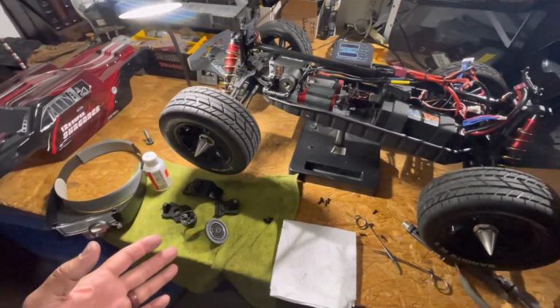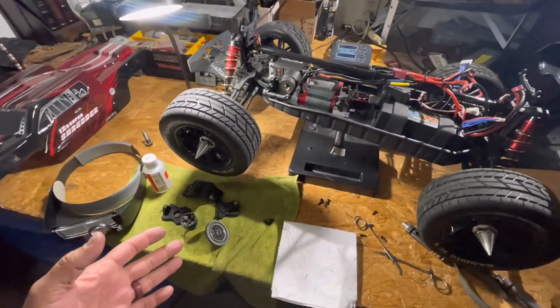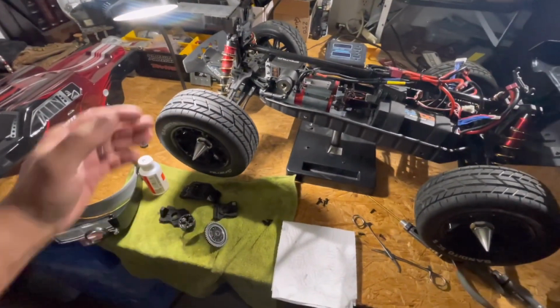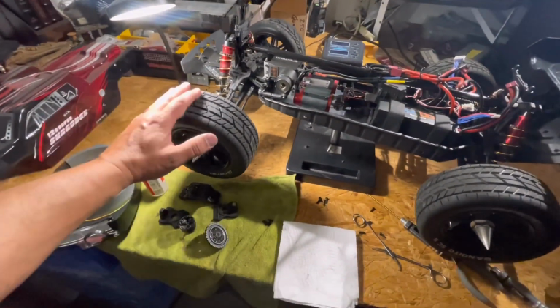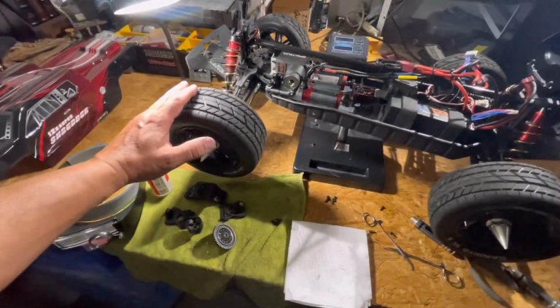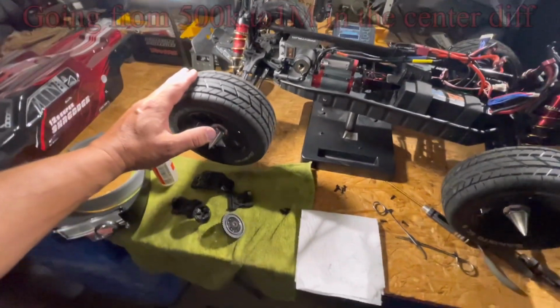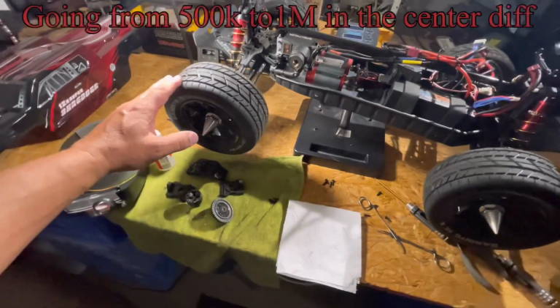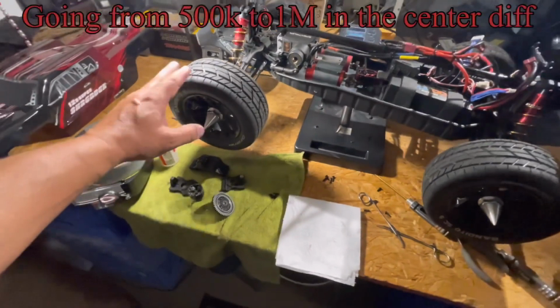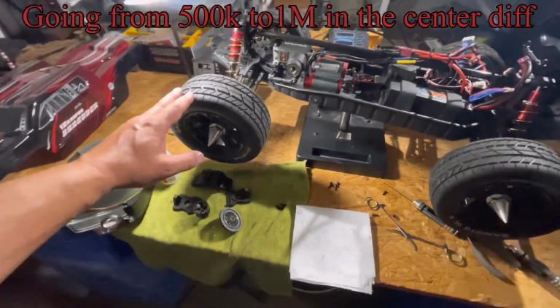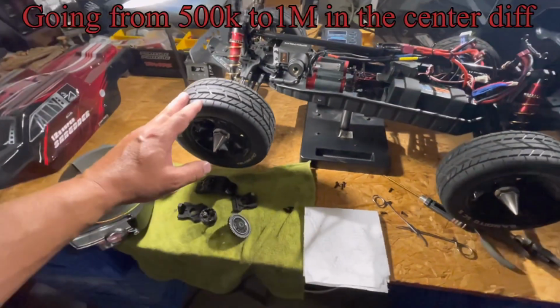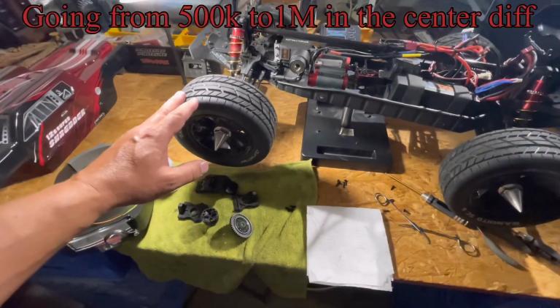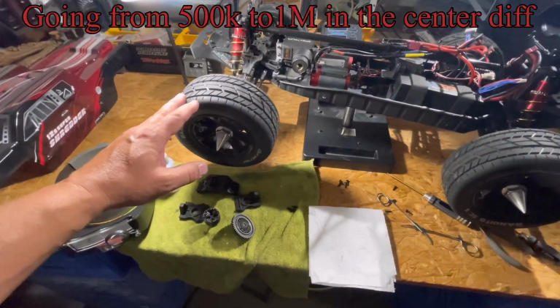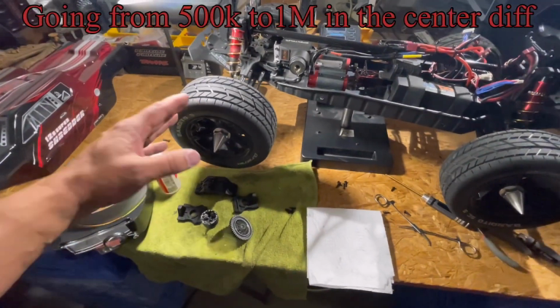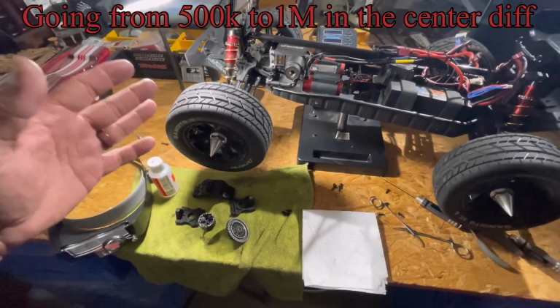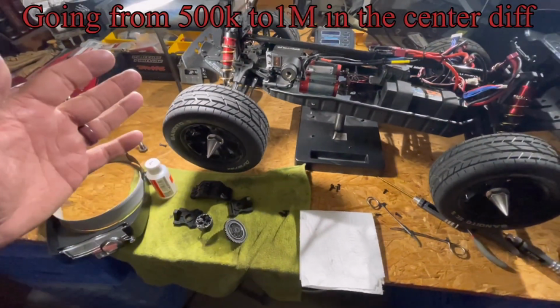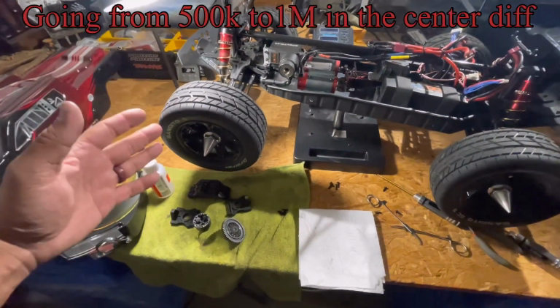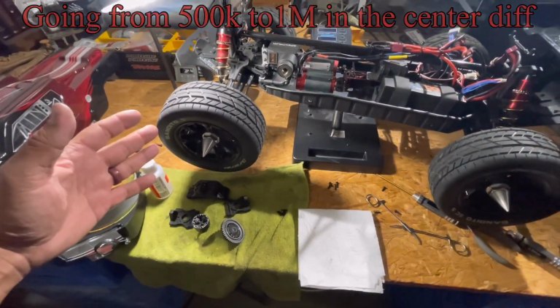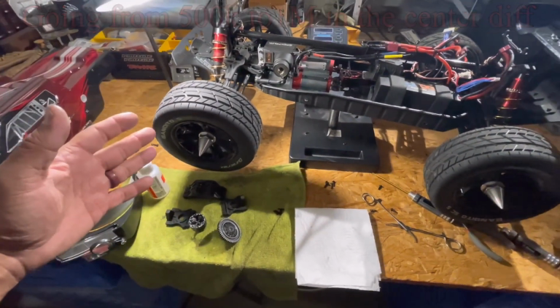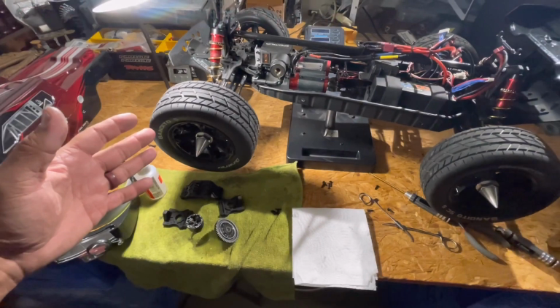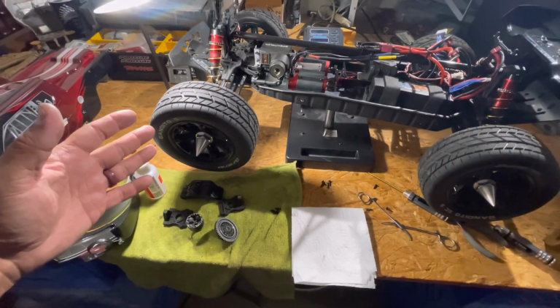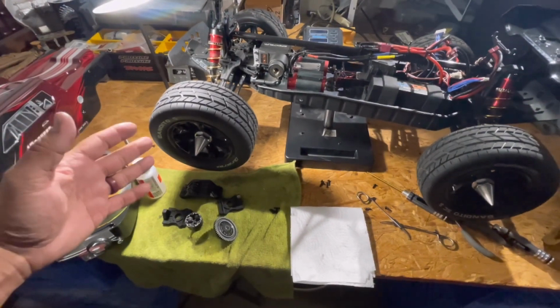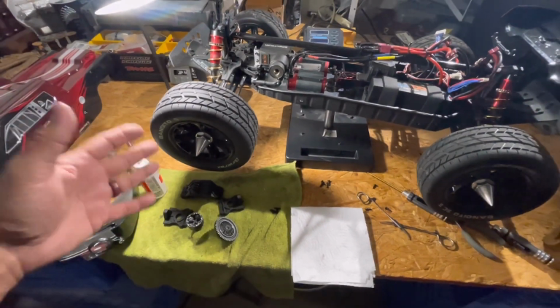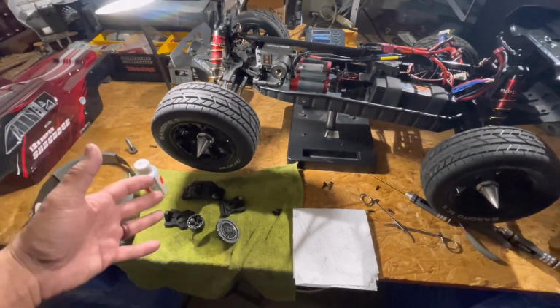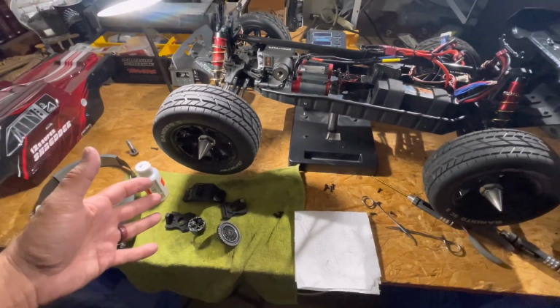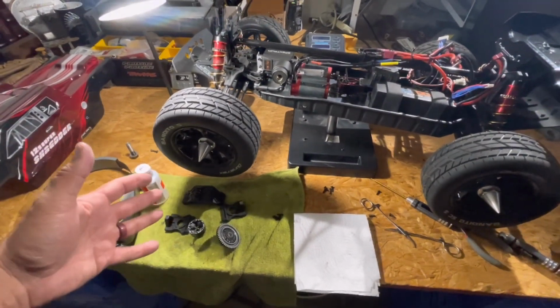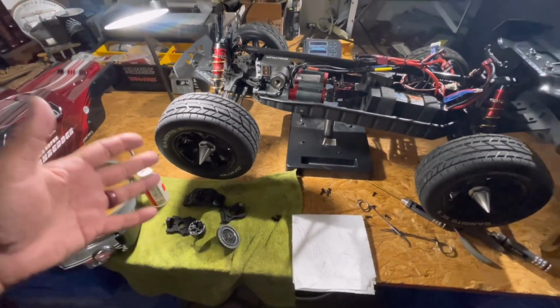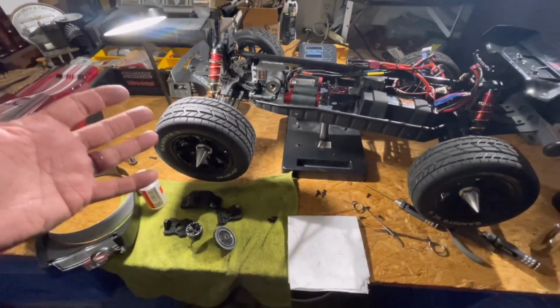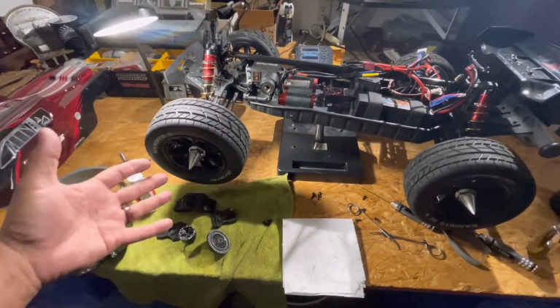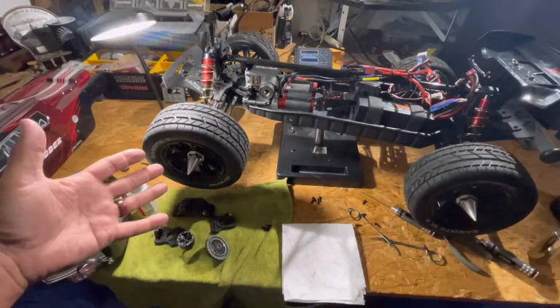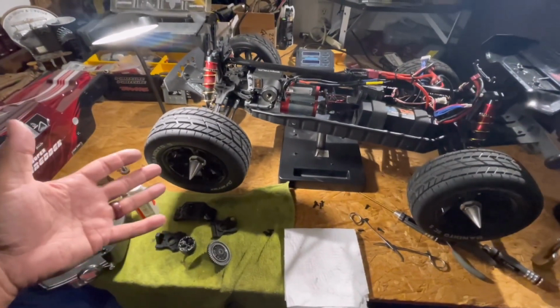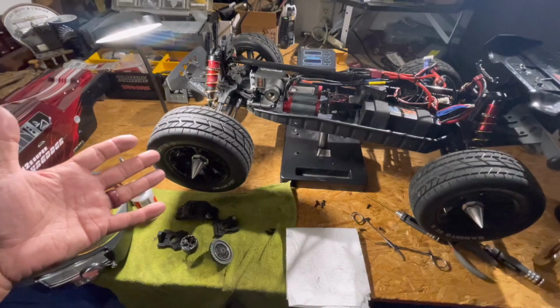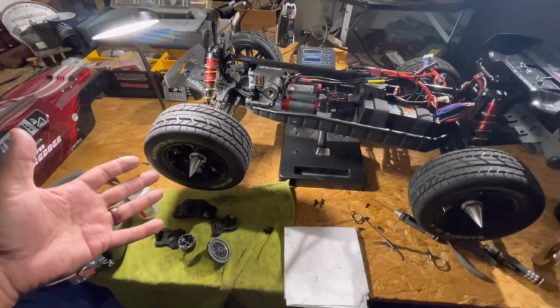We've basically boiled it down to either tires or the center diff. So we've got the center diff pulled apart — that's the easy fix to try before we put some new tires on here.